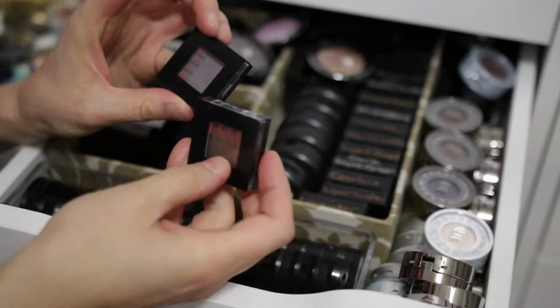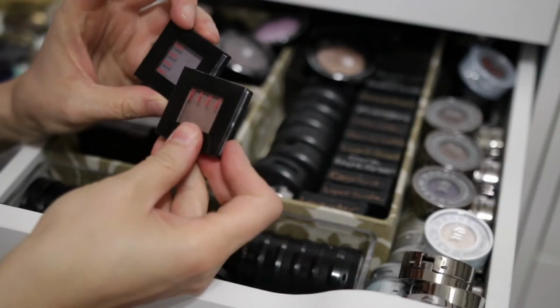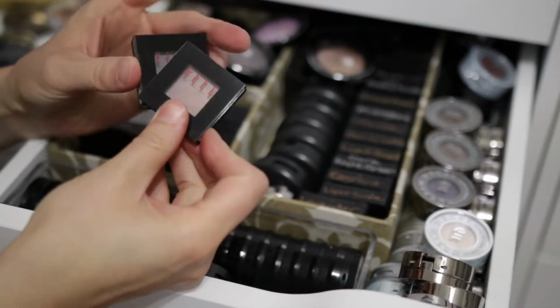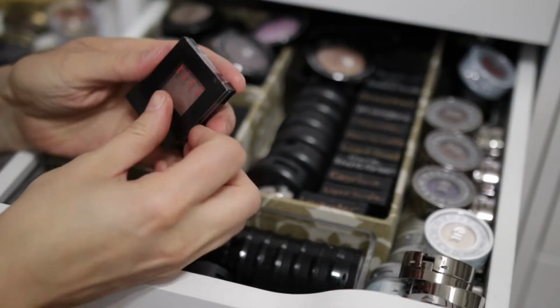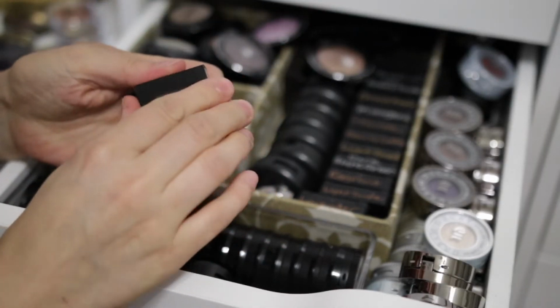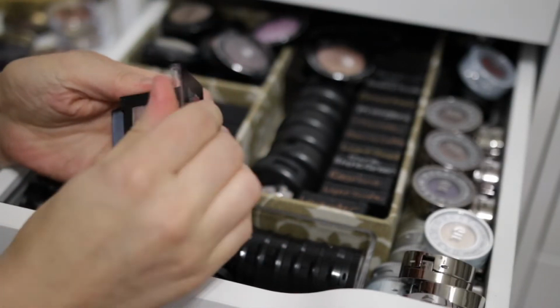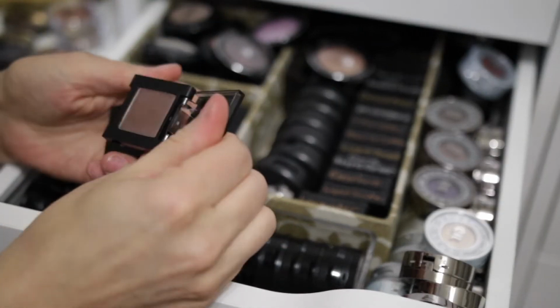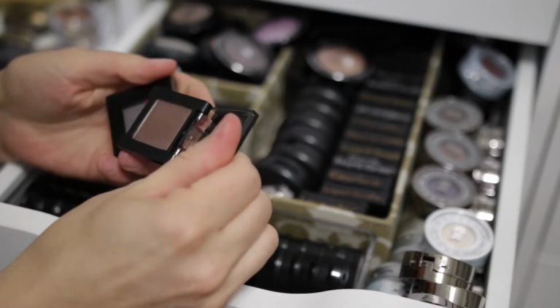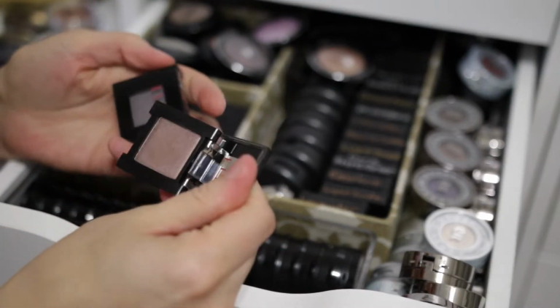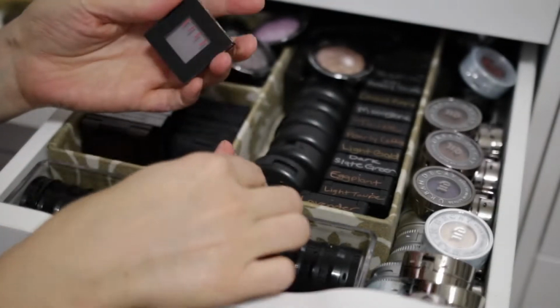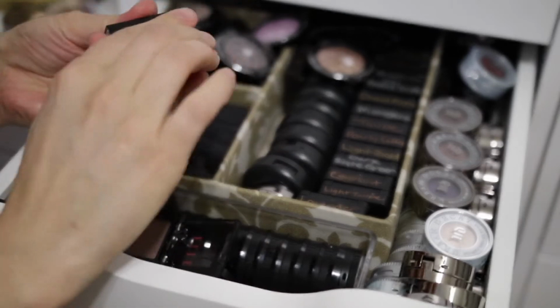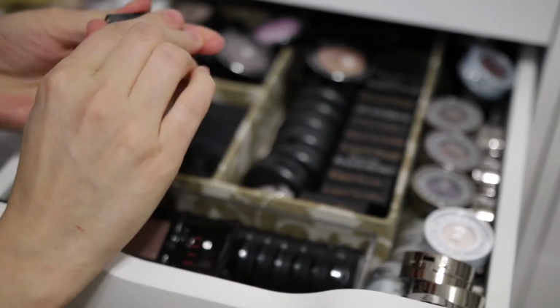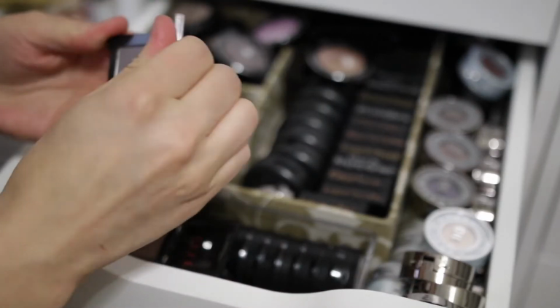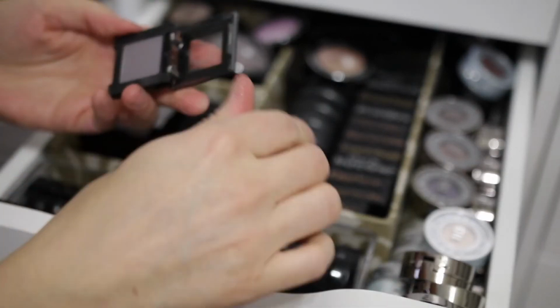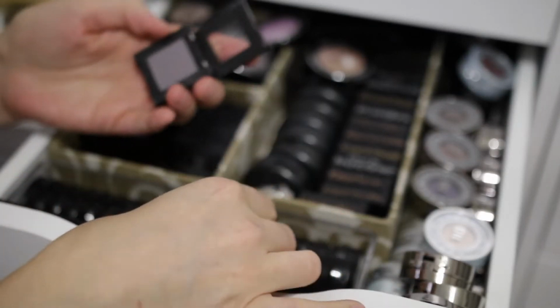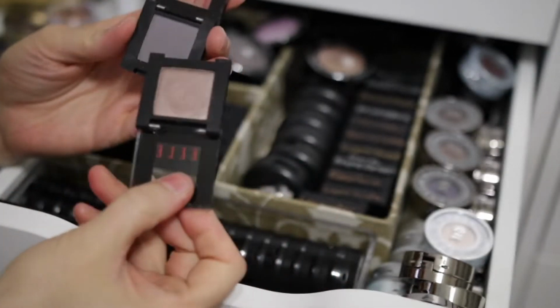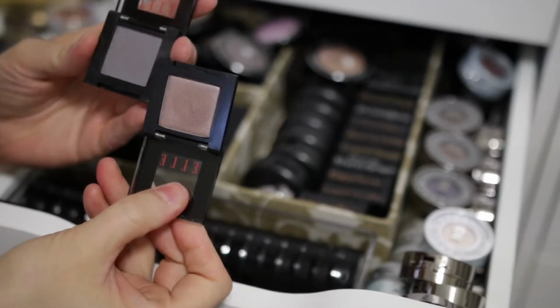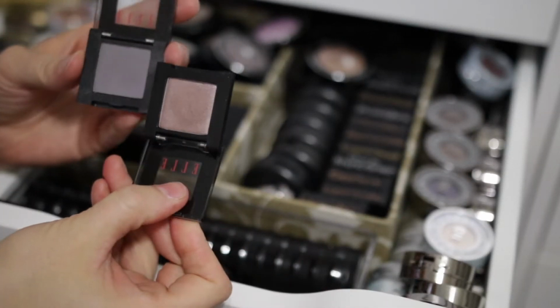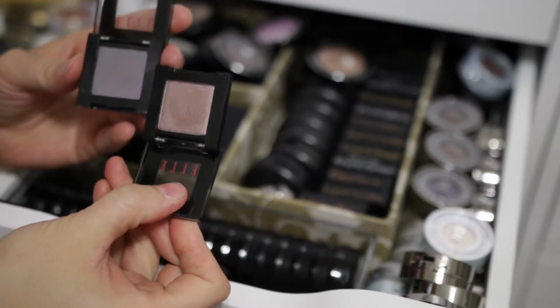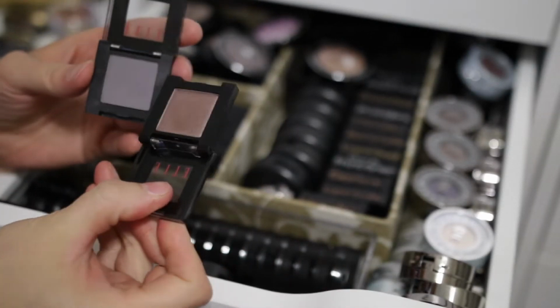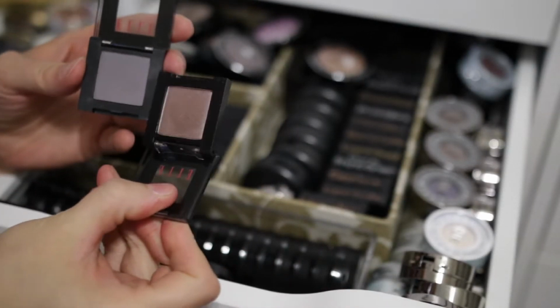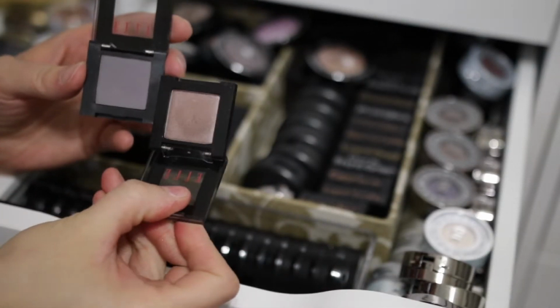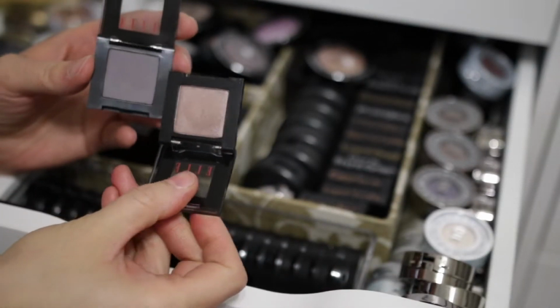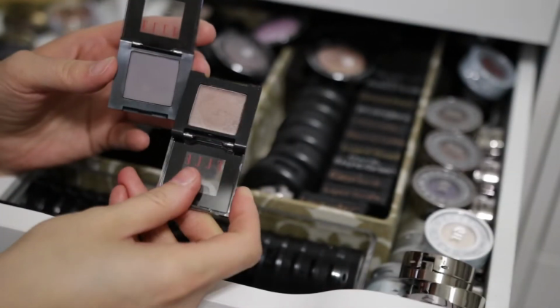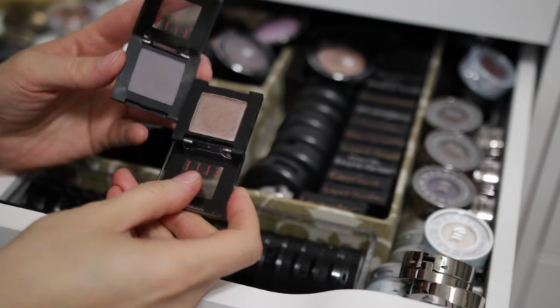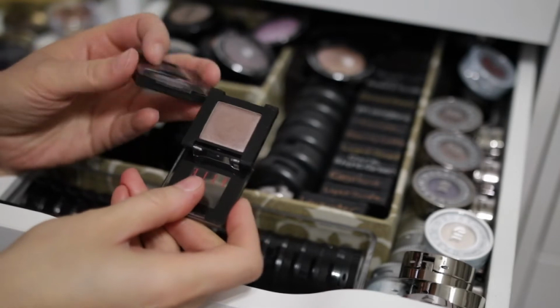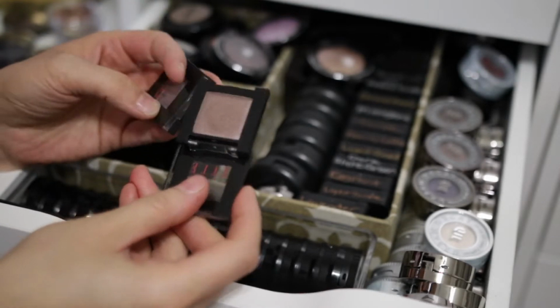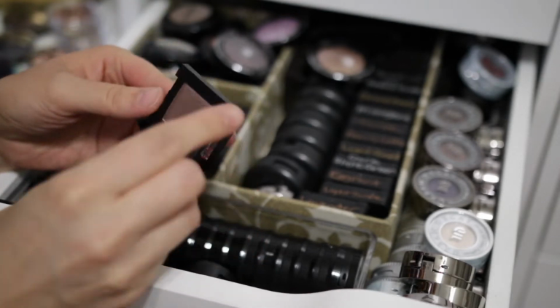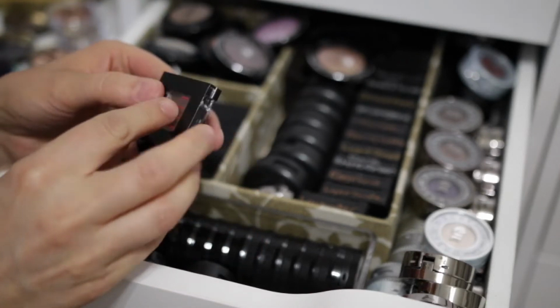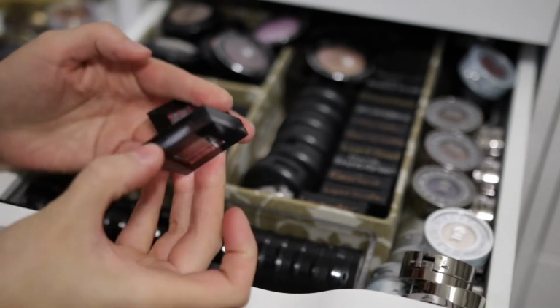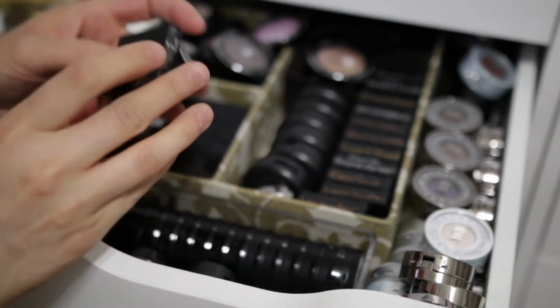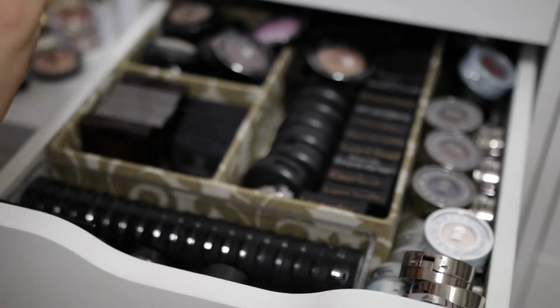I have these from Elle — I got these at Kohl's a long, long time ago. I think I'm just gonna go ahead and get rid of these, although they're very pretty colors. I just probably won't grab for them, so I'm gonna get rid of these.